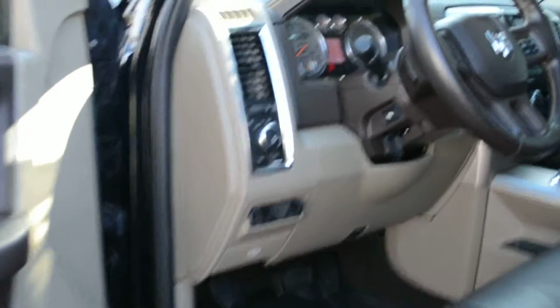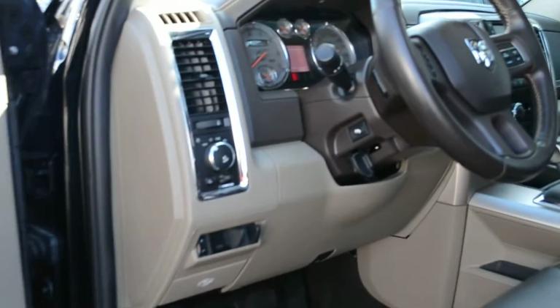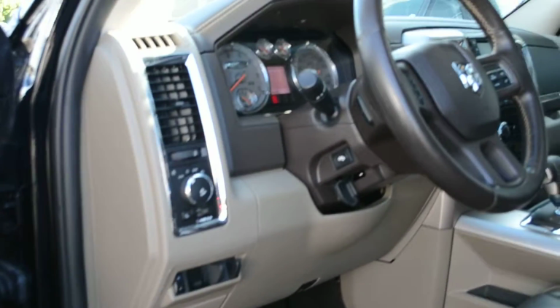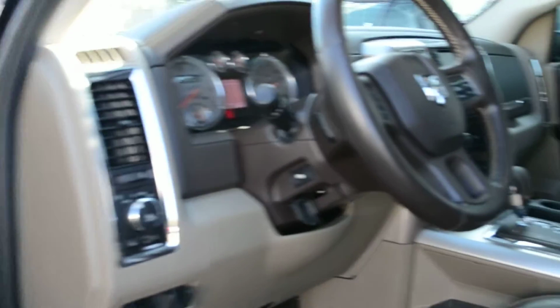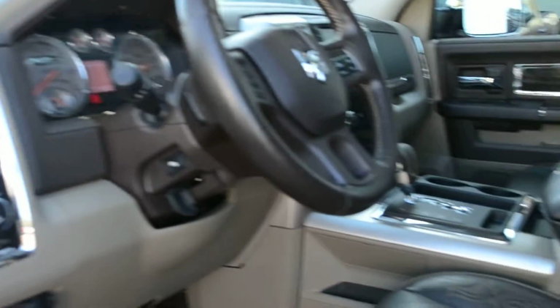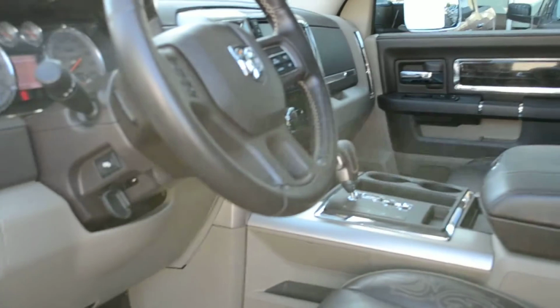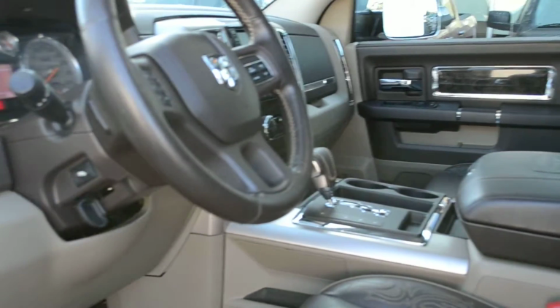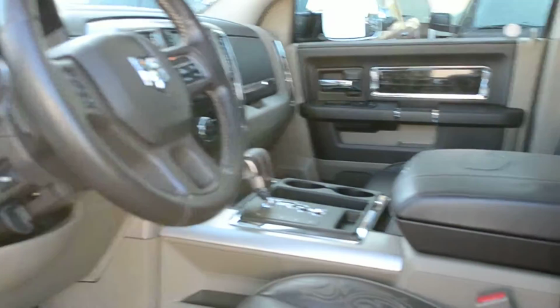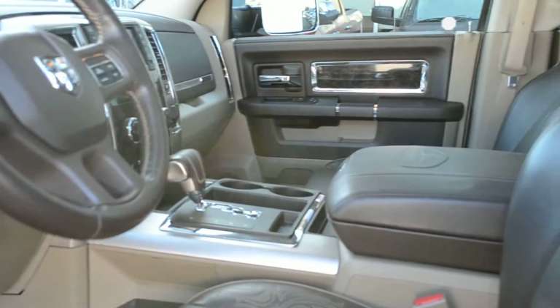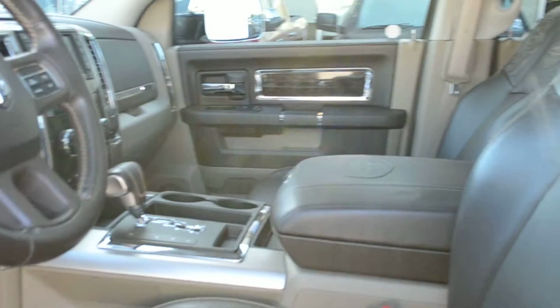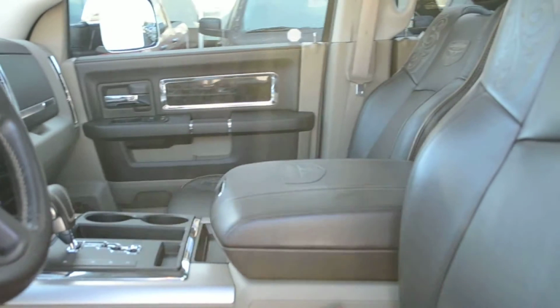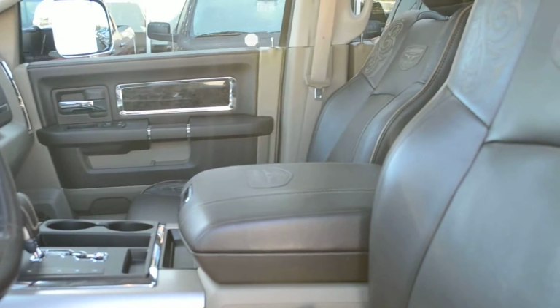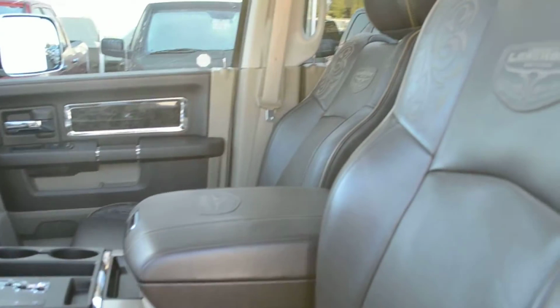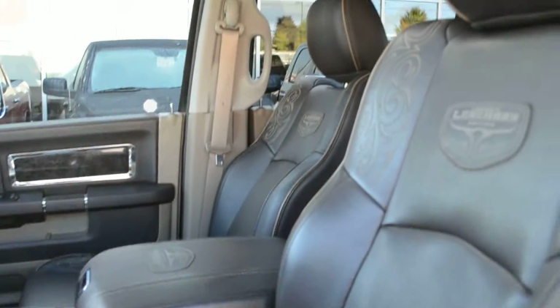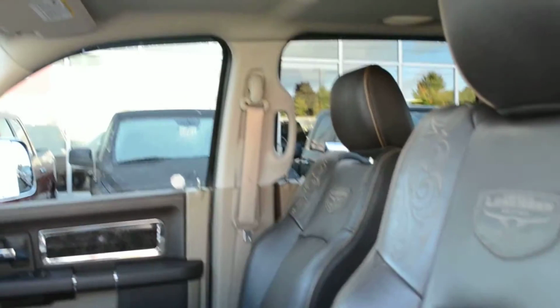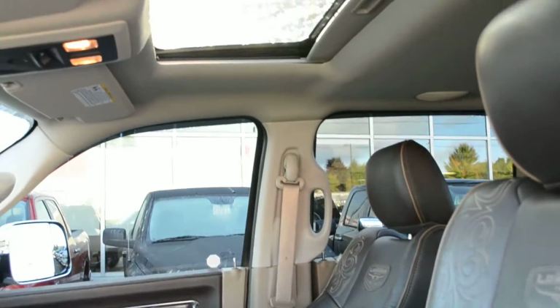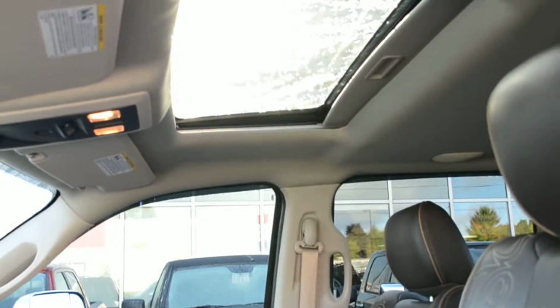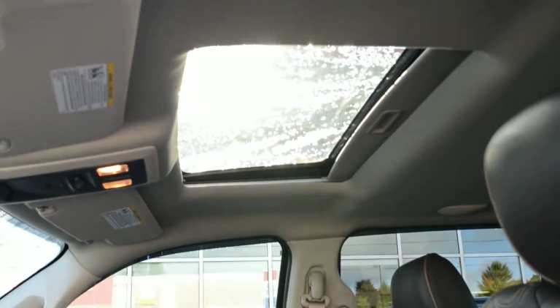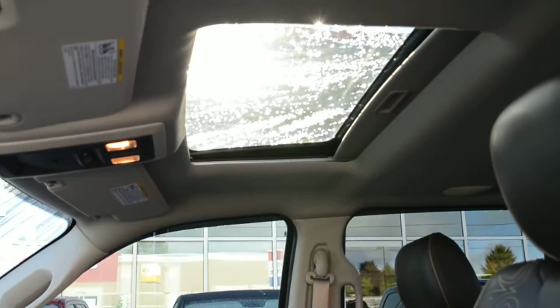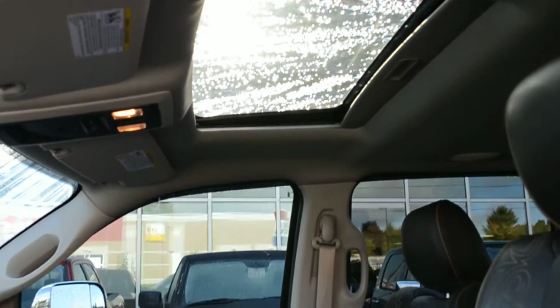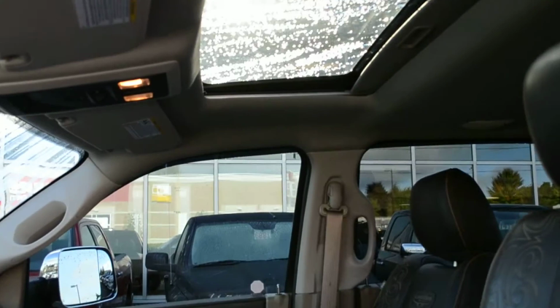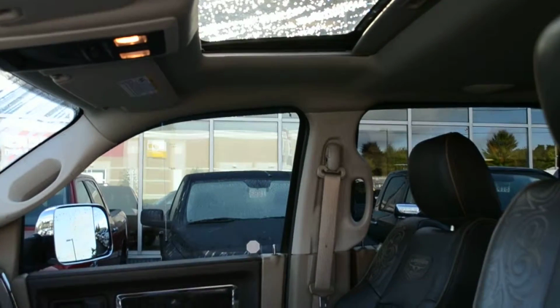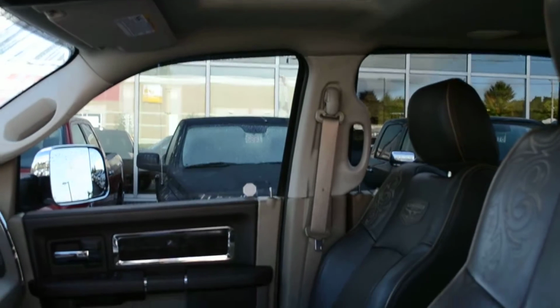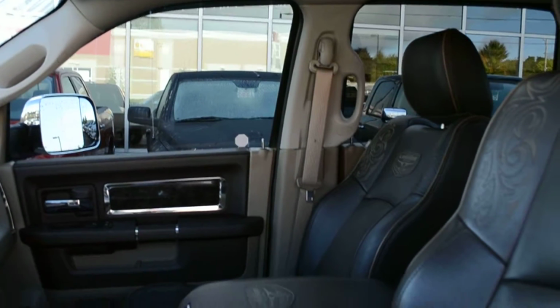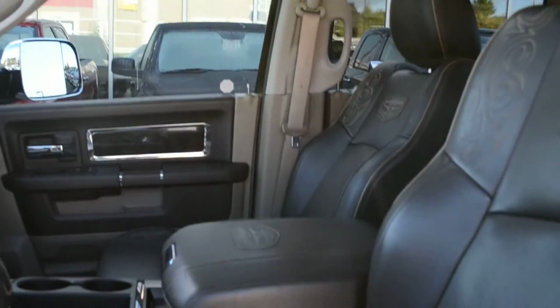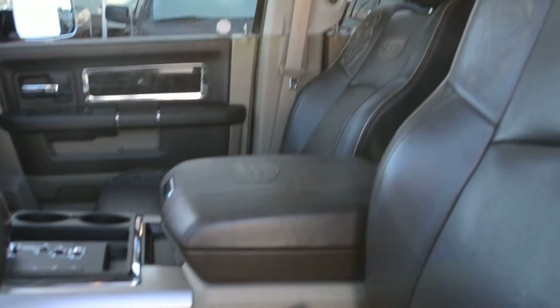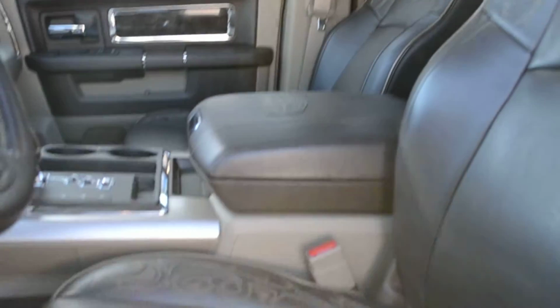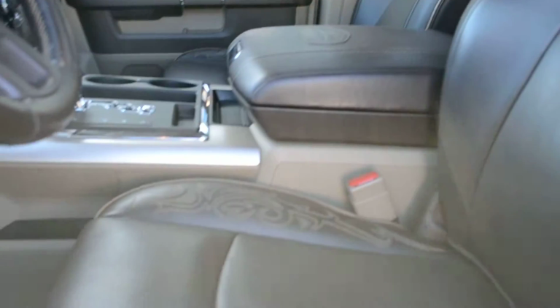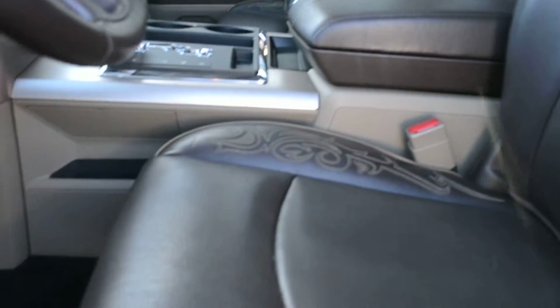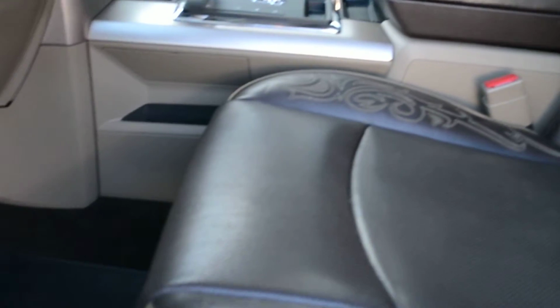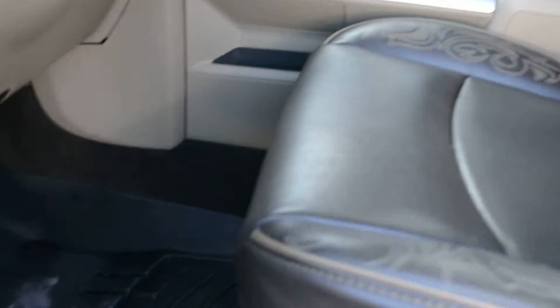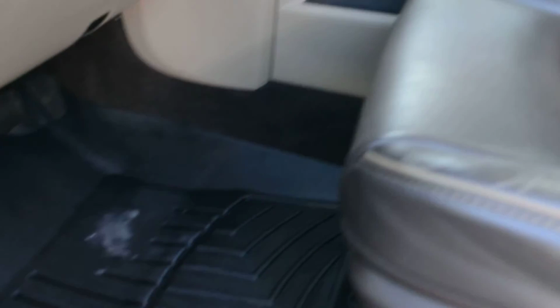Heated air-conditioned seats, heated steering wheel, adjustable powered pedals, sunroof, navigation, trailer brake controller, memory seating. And I look down and I see WeatherTech floor mats front and back. Someone's really looked after this truck.